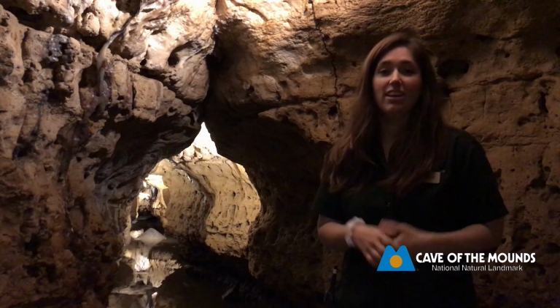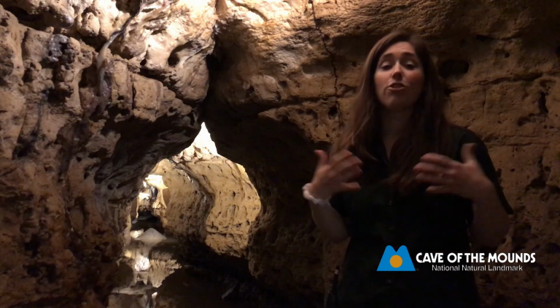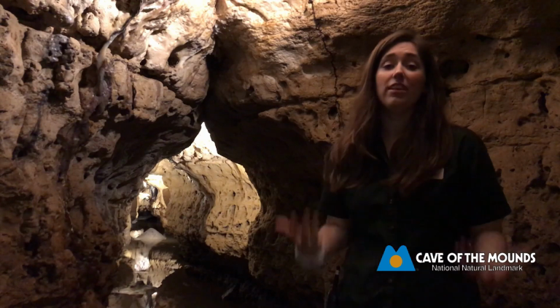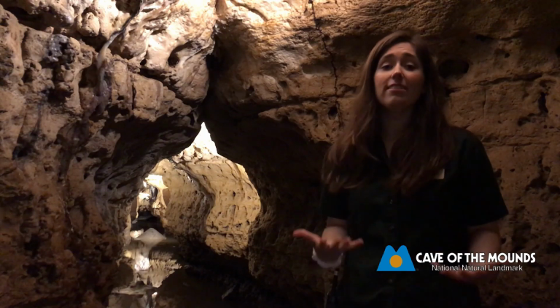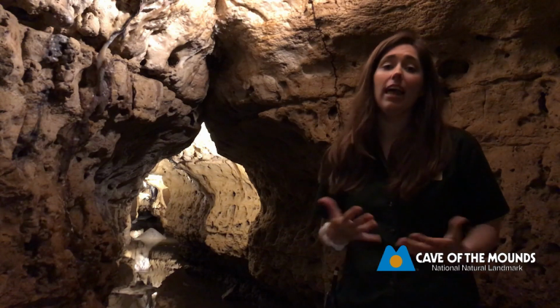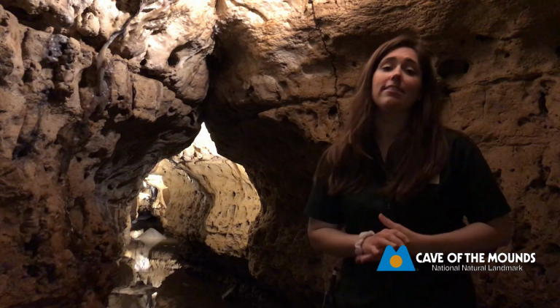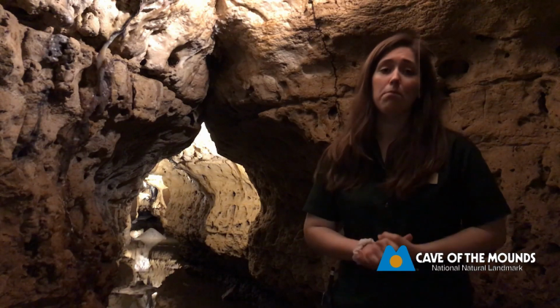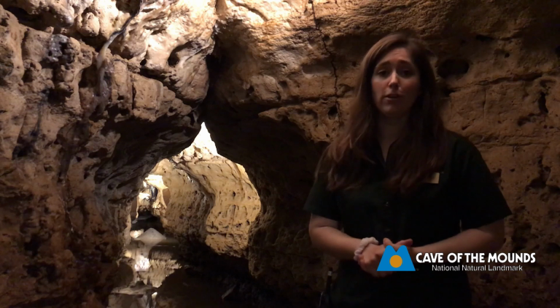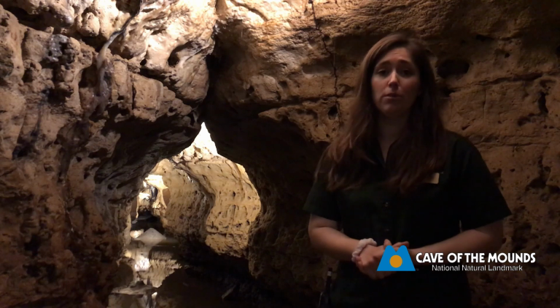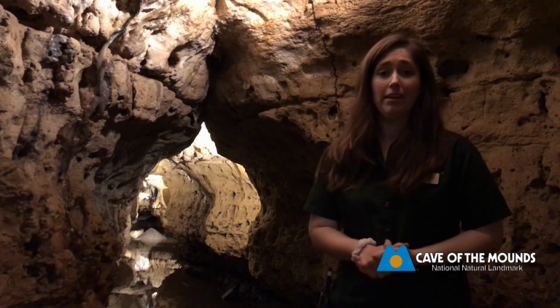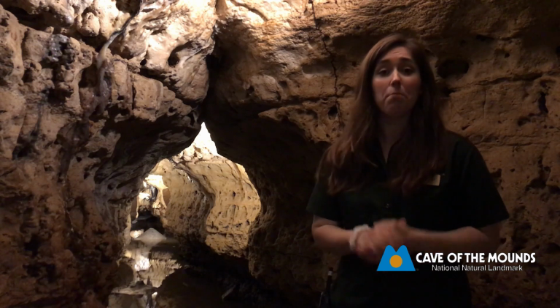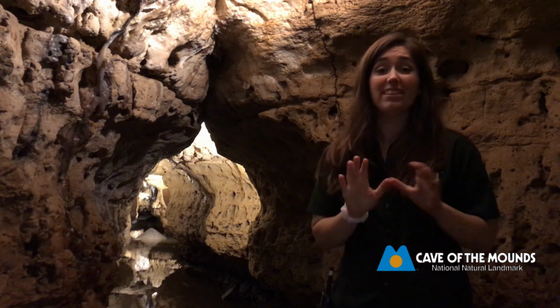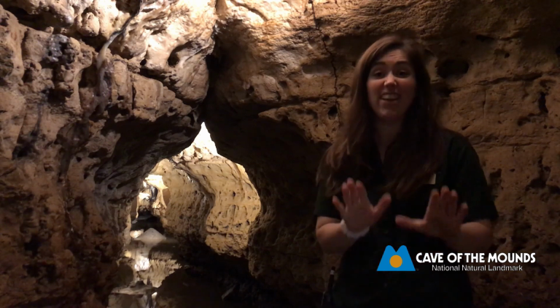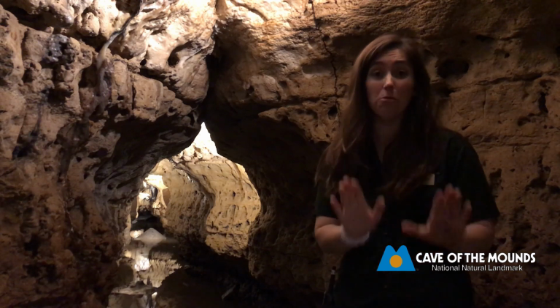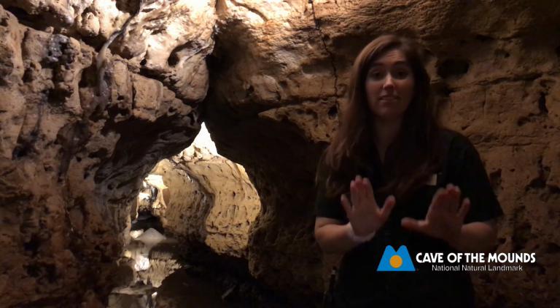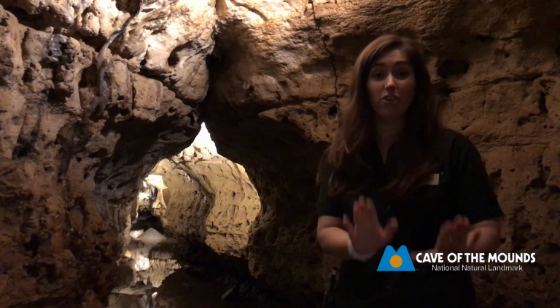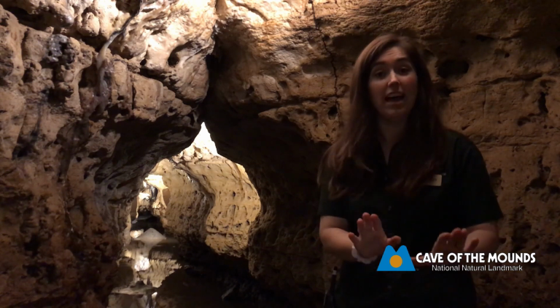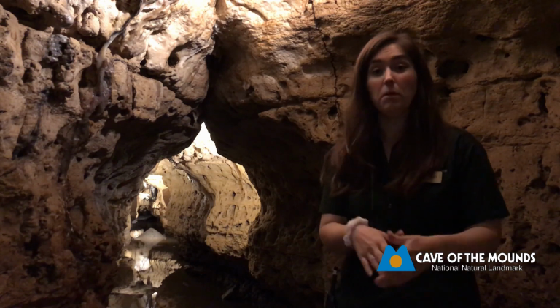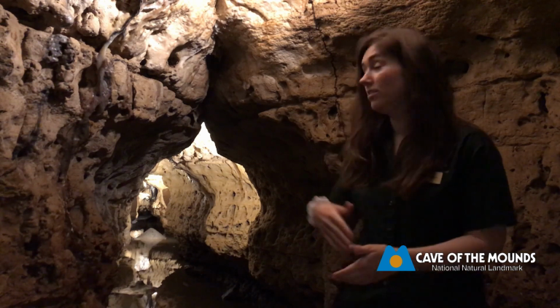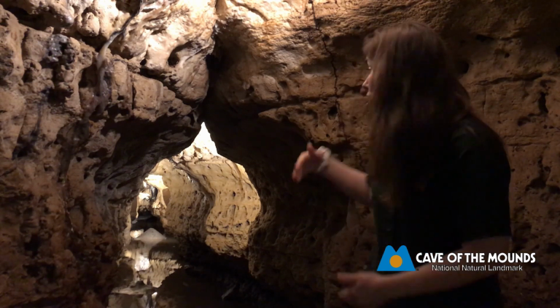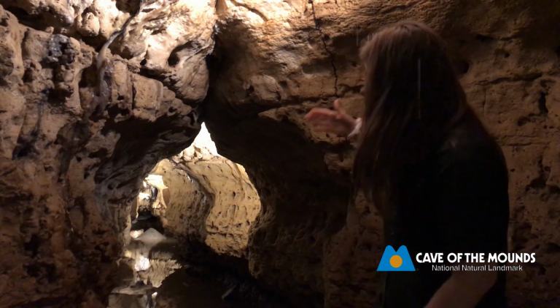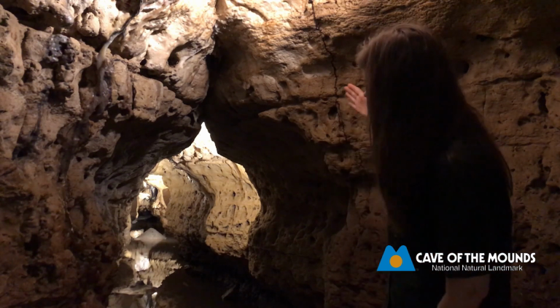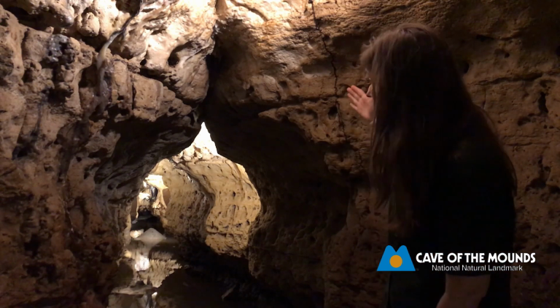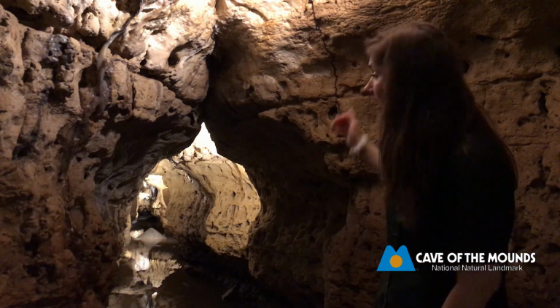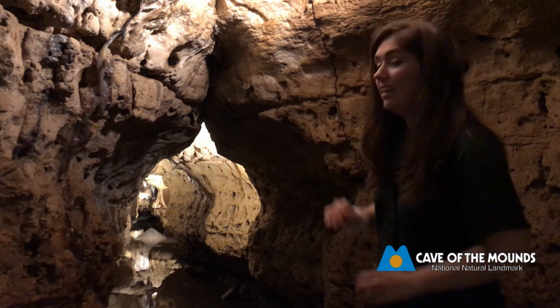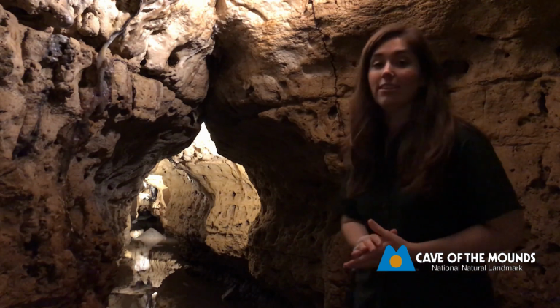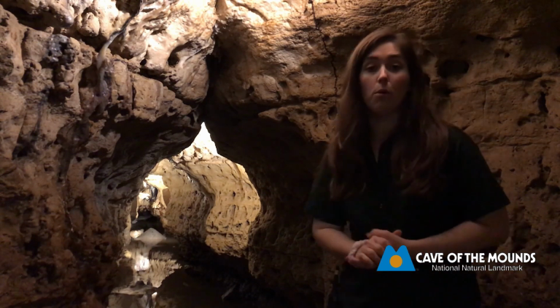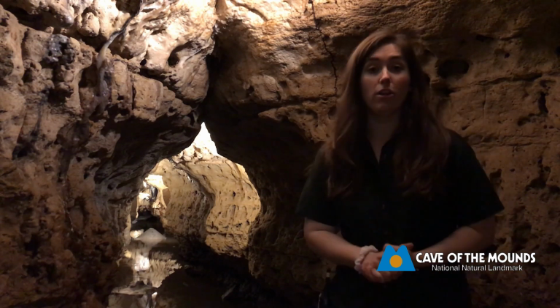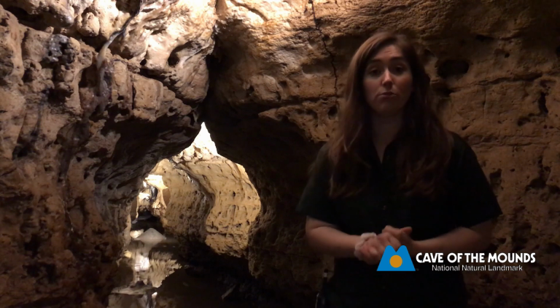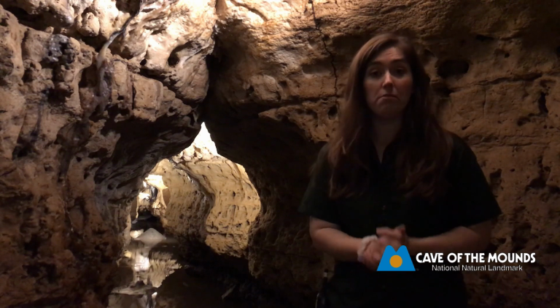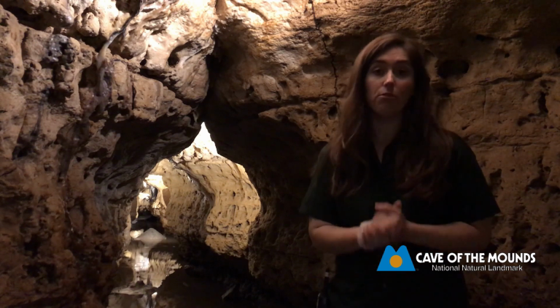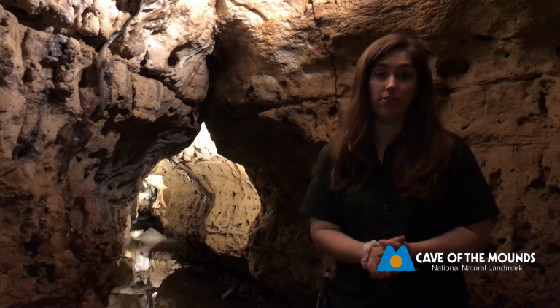This is the last stop of our tour today, but I saved the best for last — because if you guys look out, this is what we call Dream River.